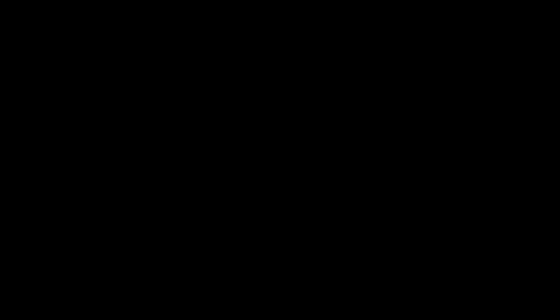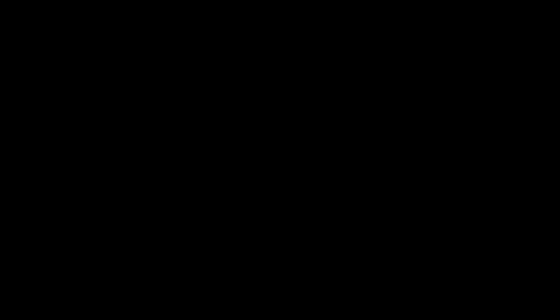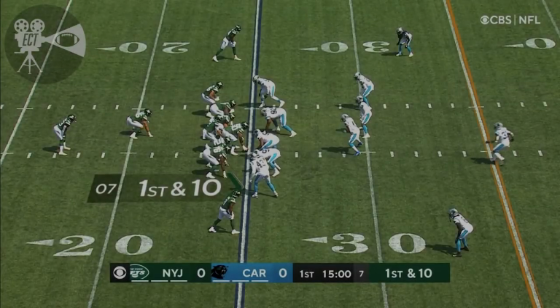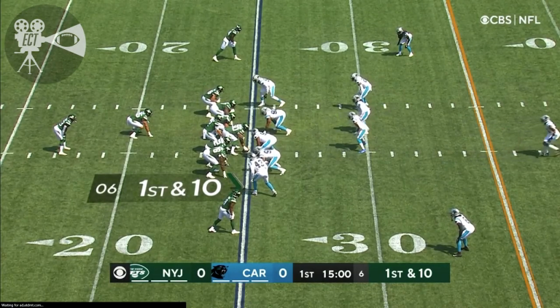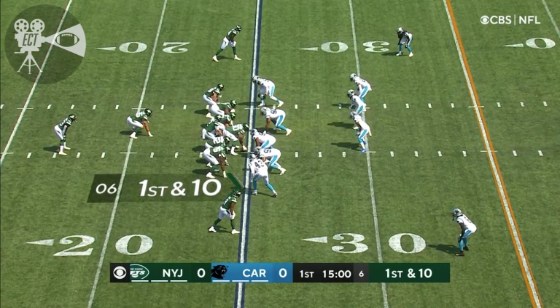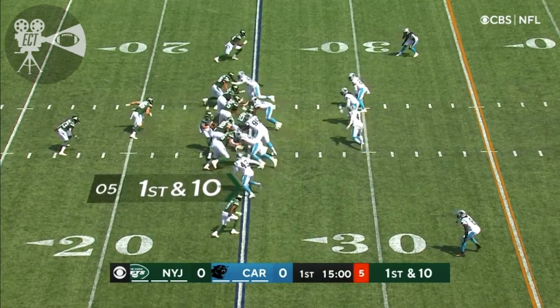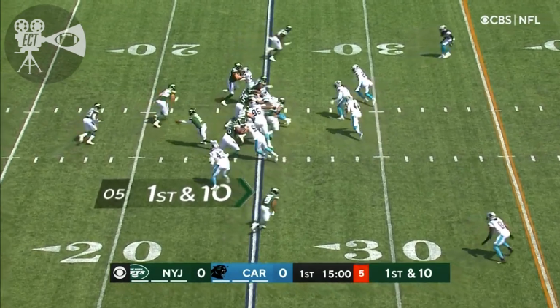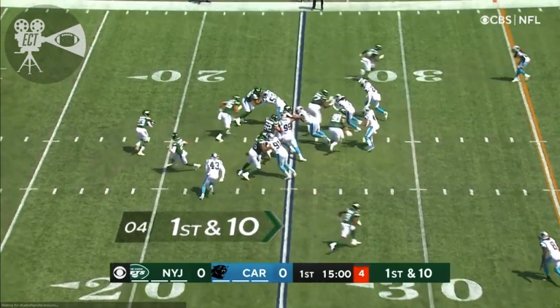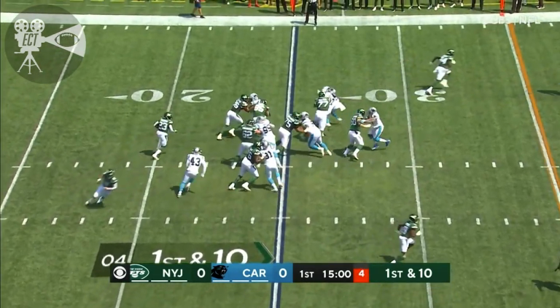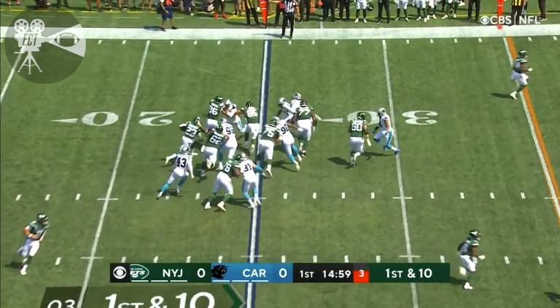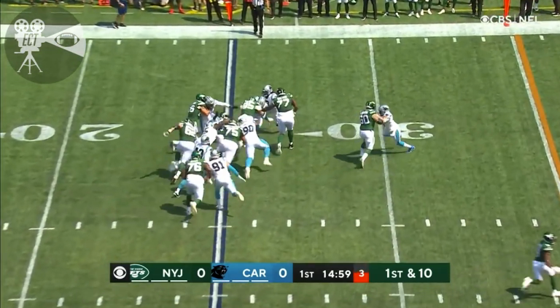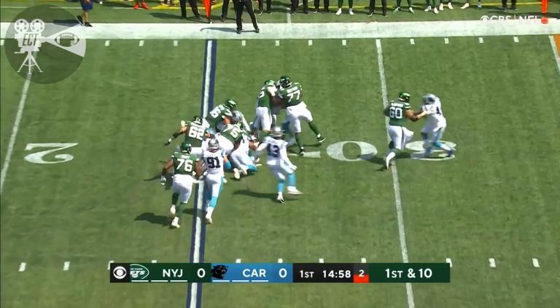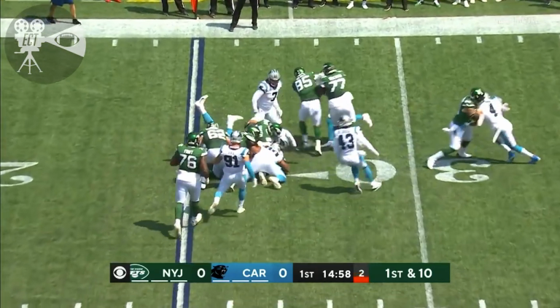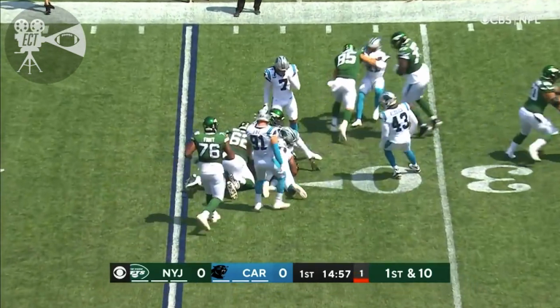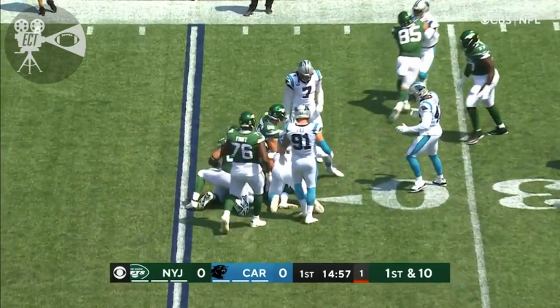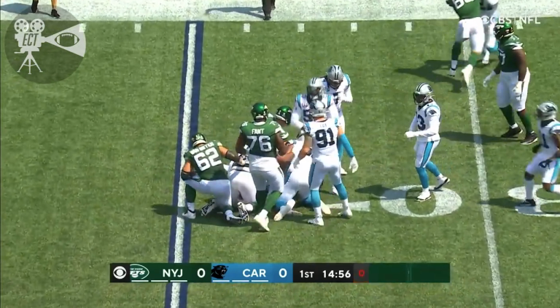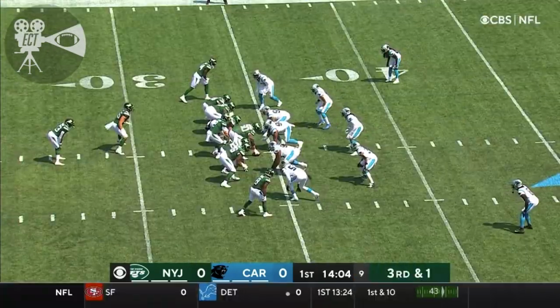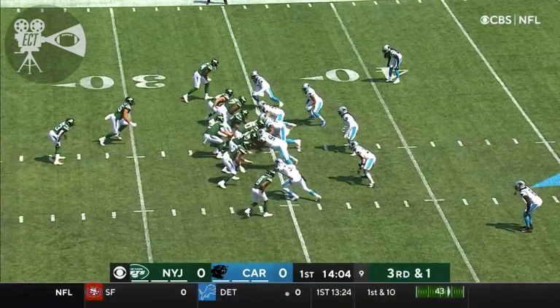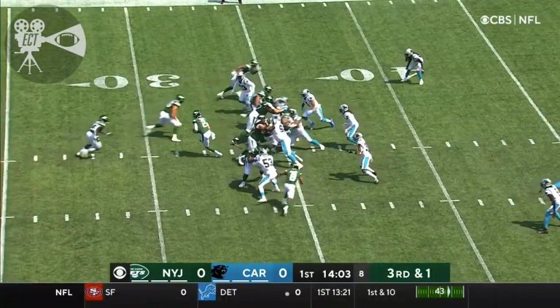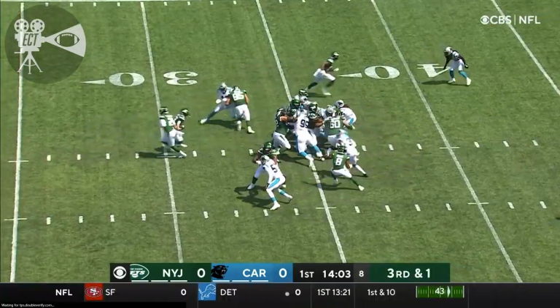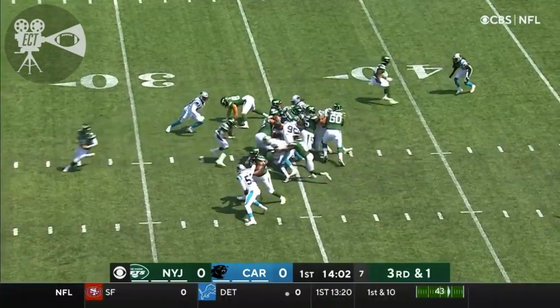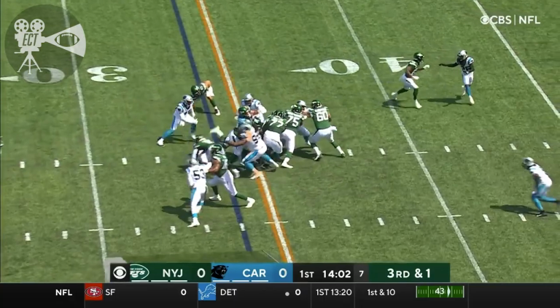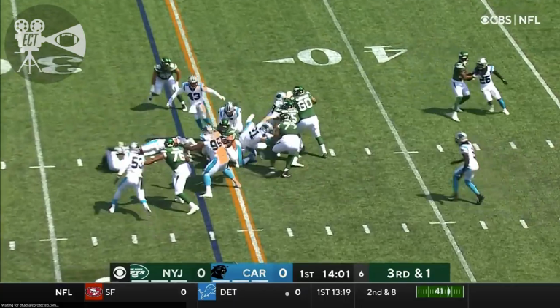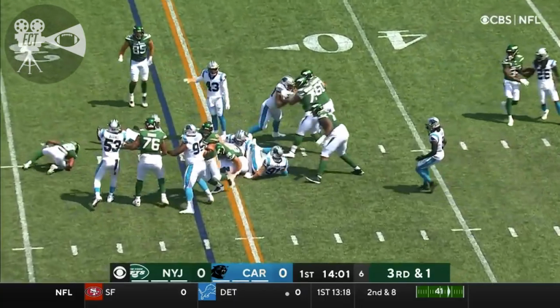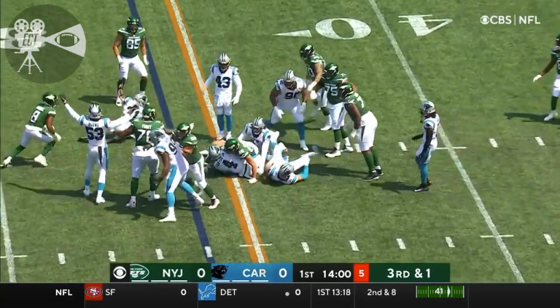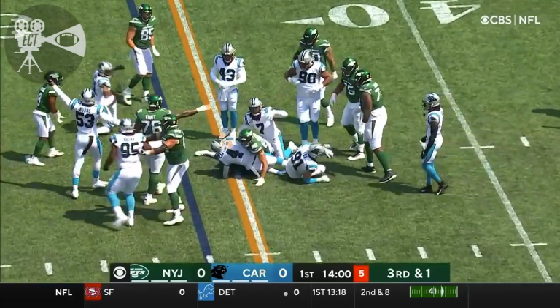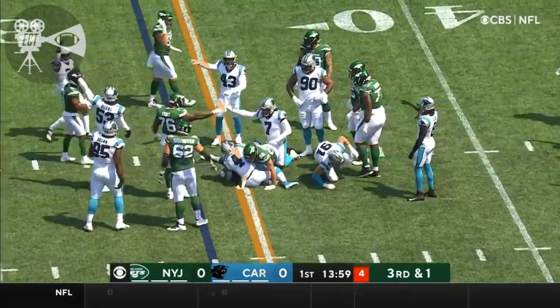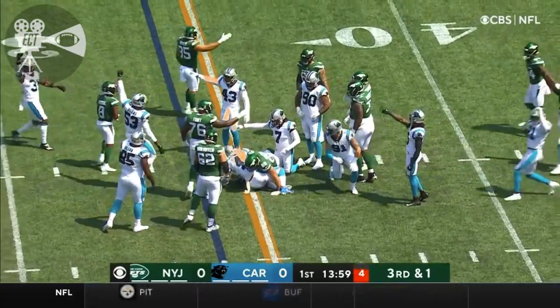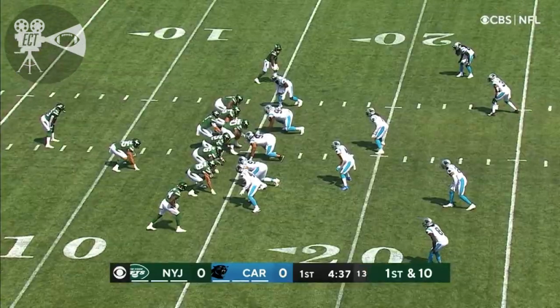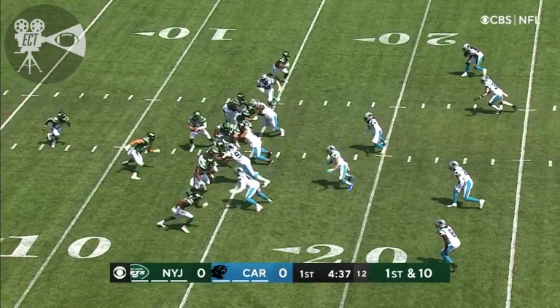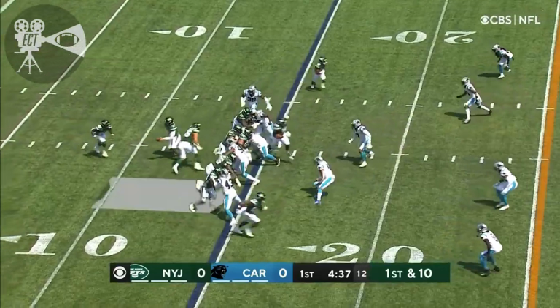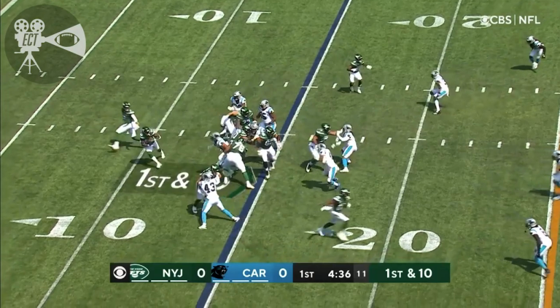He gets the start at running back for the Jets and gets the first touch of the season for New York, gaining a yard. They hand it off again — Coleman hit at the line. Coleman is the running back on first down and 10.